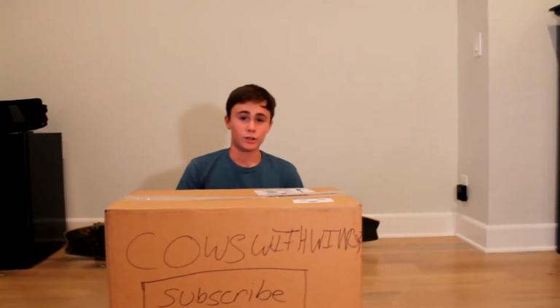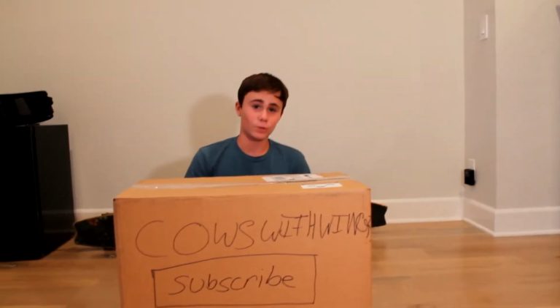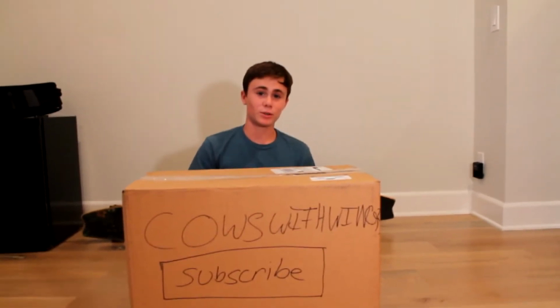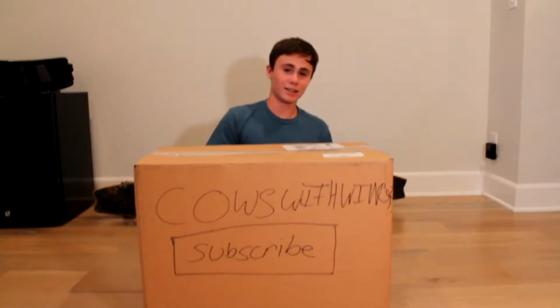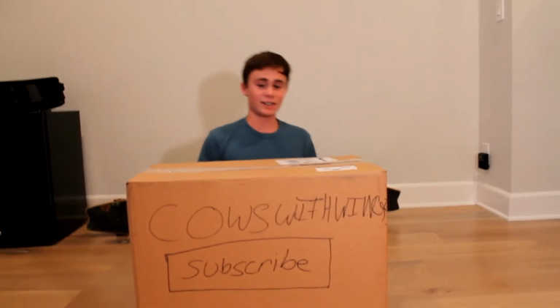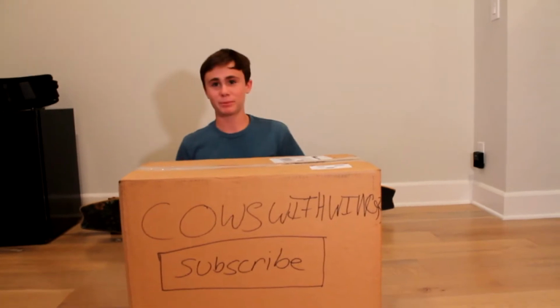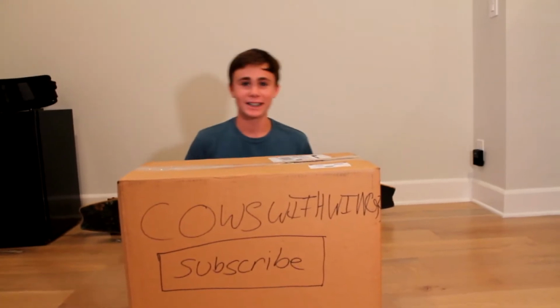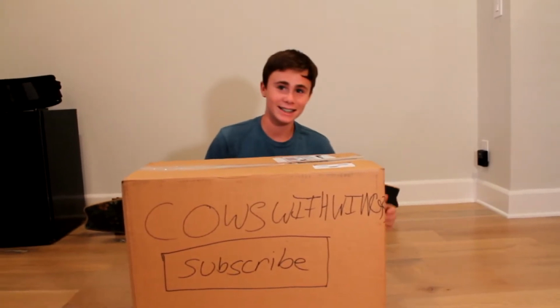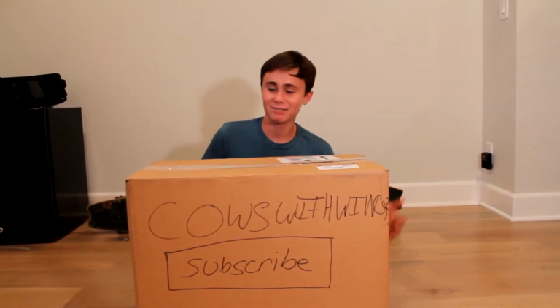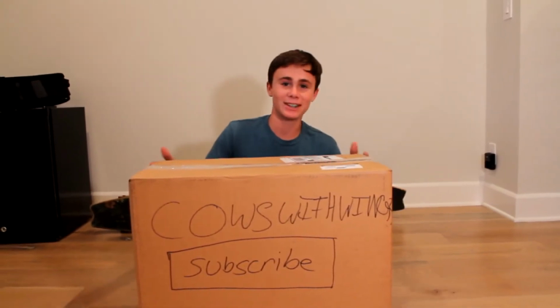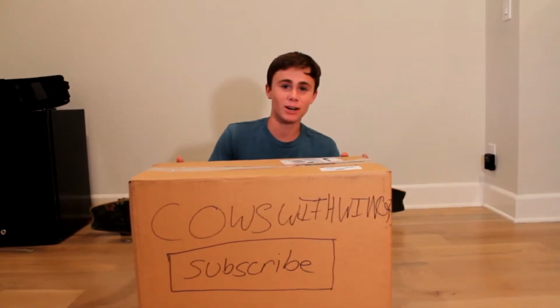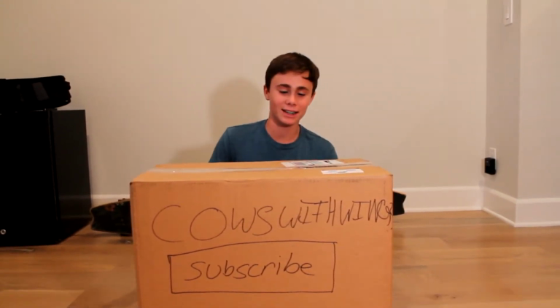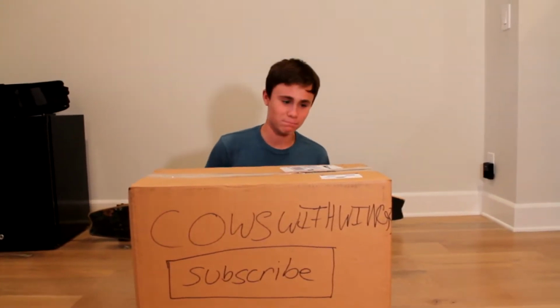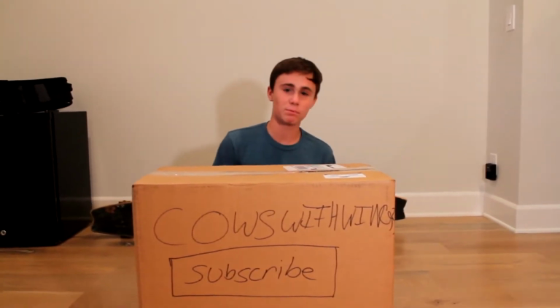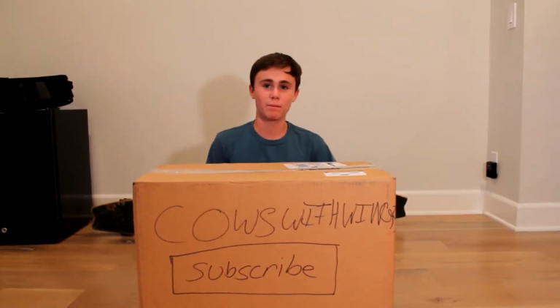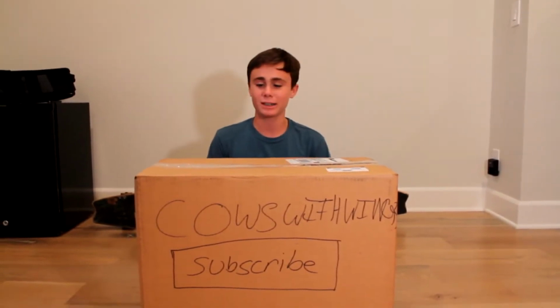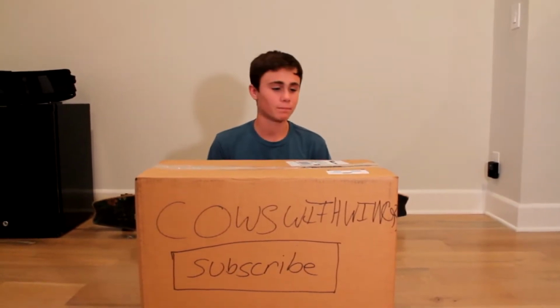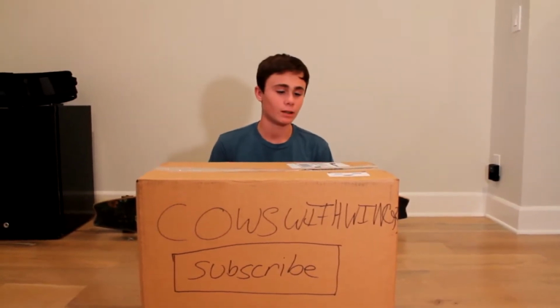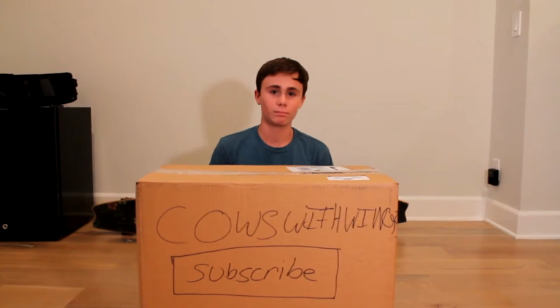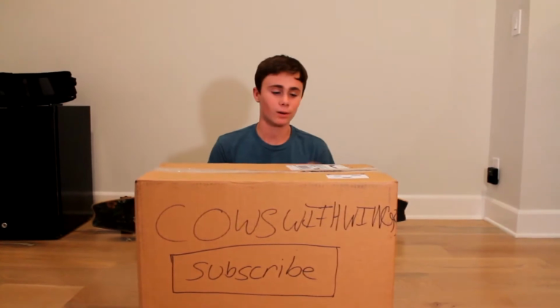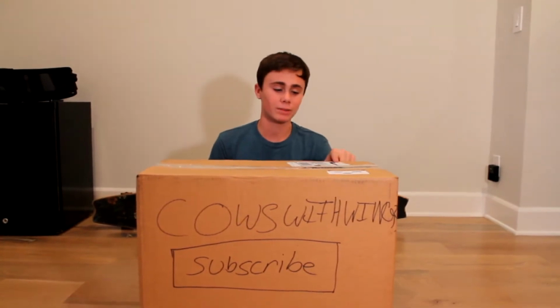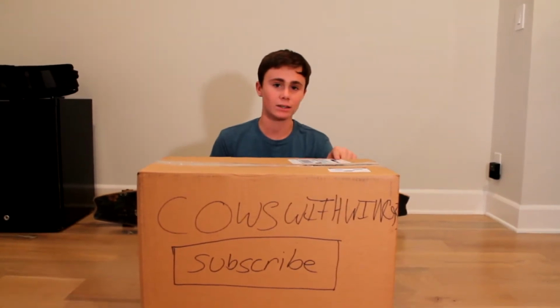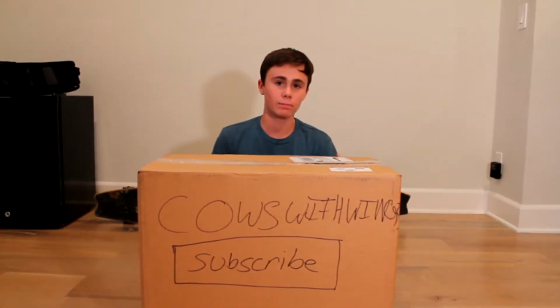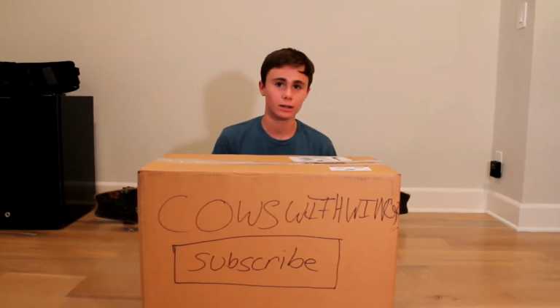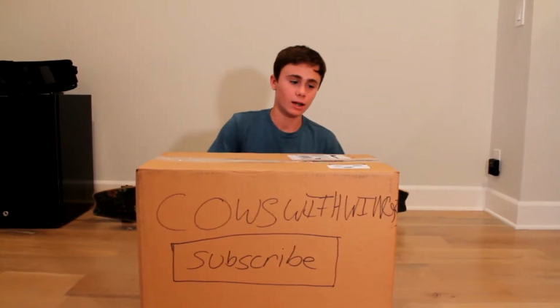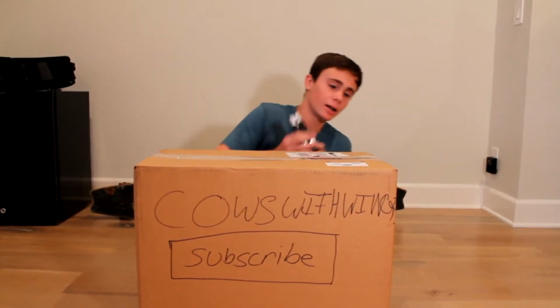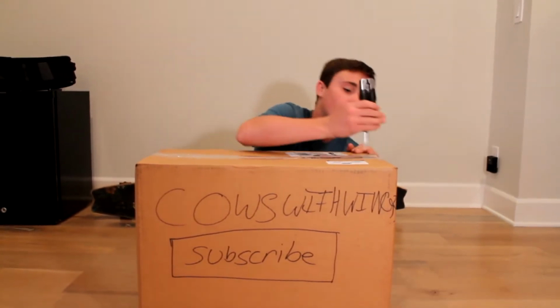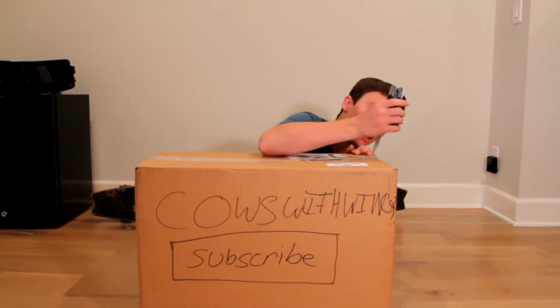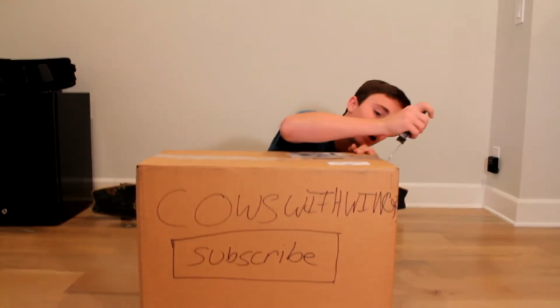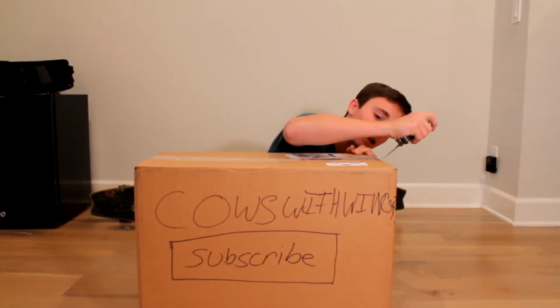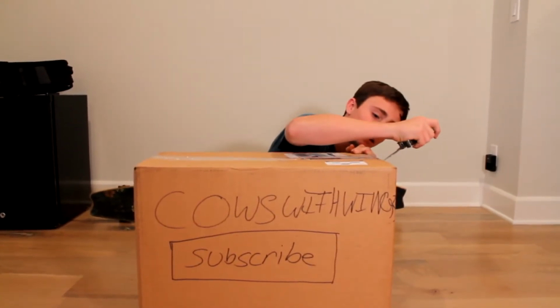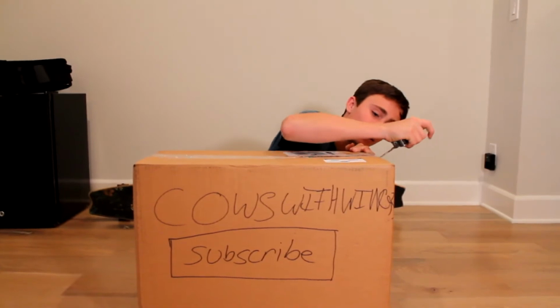Yo, what's going on guys? It's Chiboy. Today we're doing an unboxing of some Profile Minis. I ordered them from DanceComp. Let's get into it.